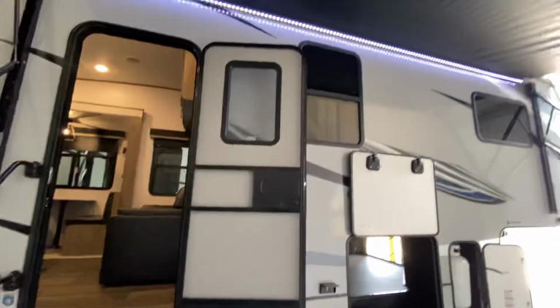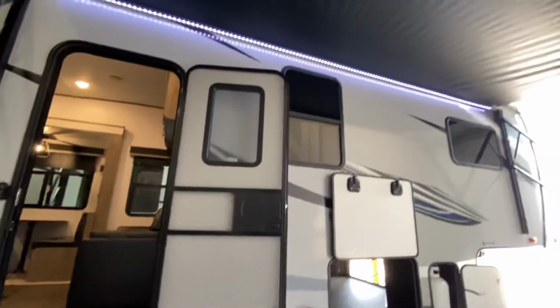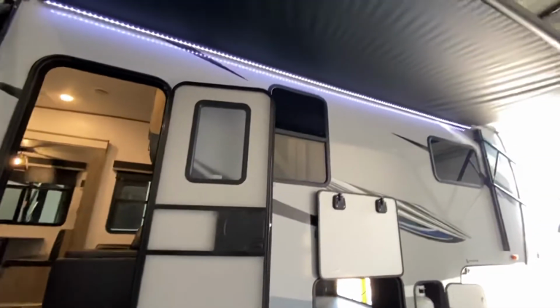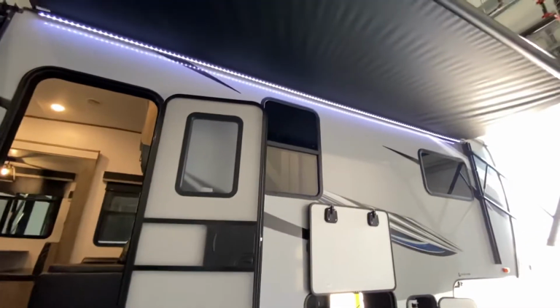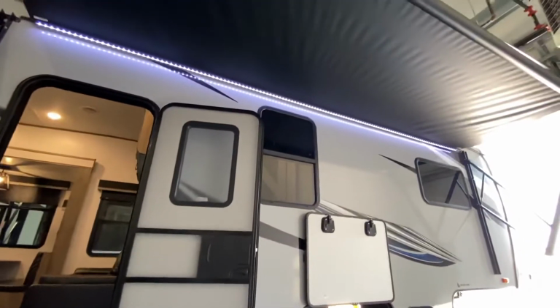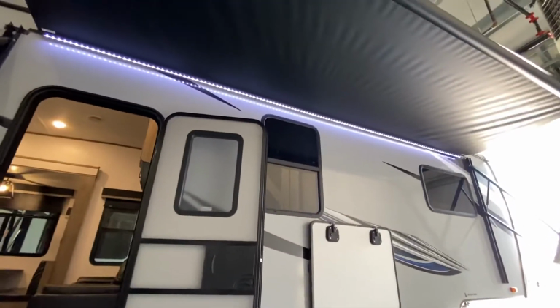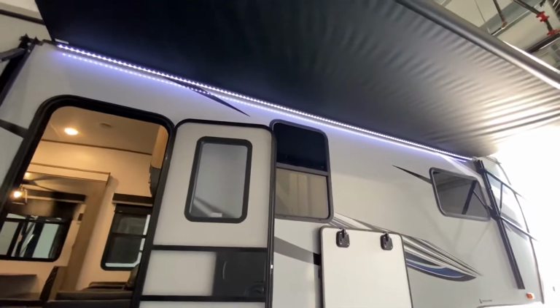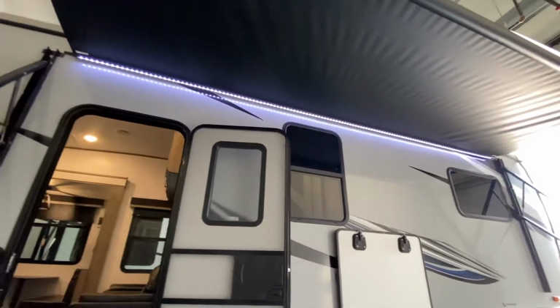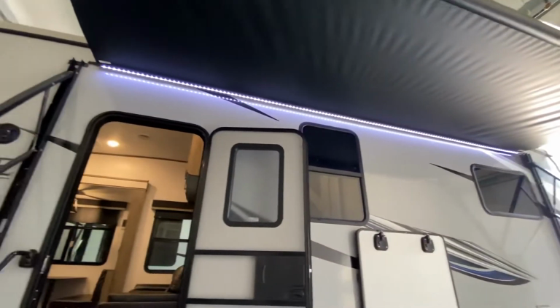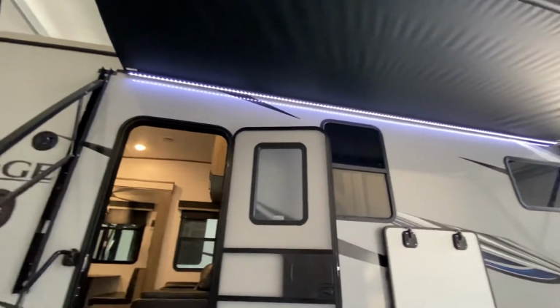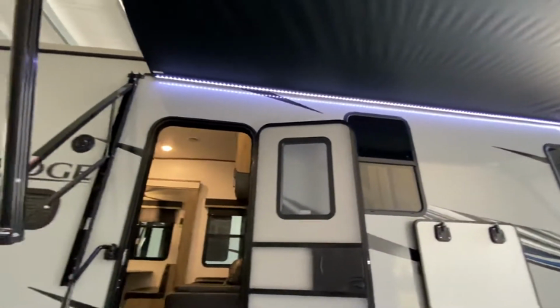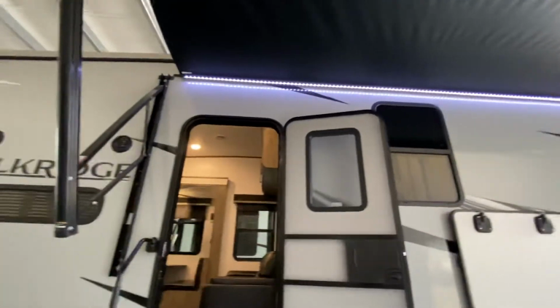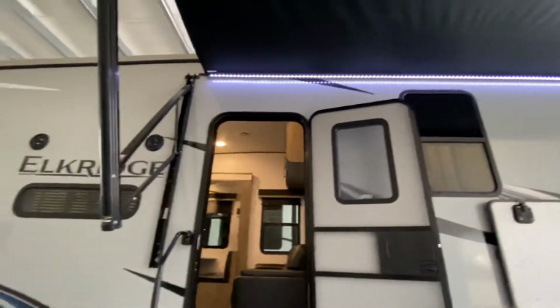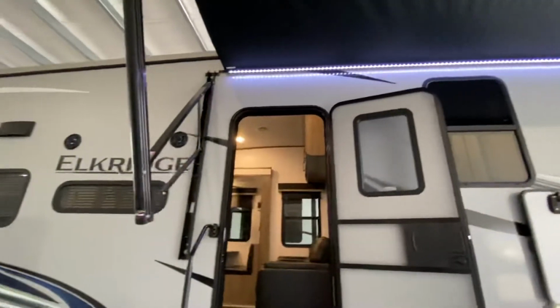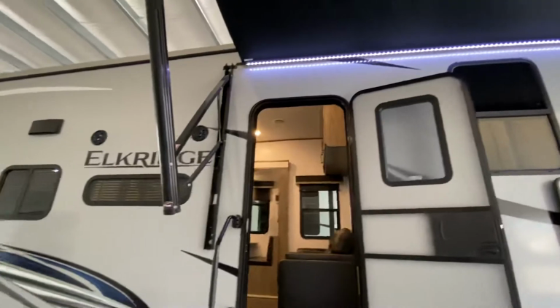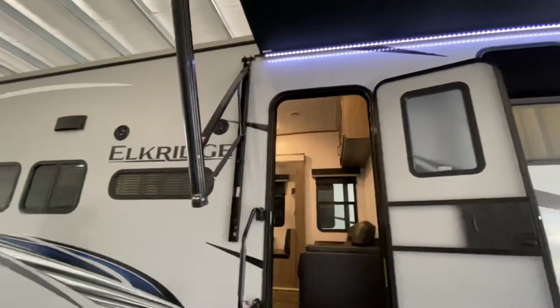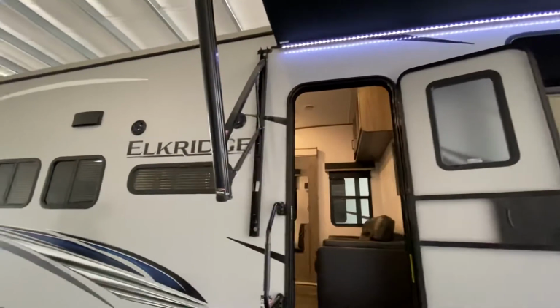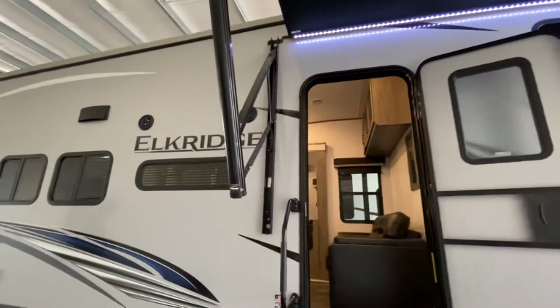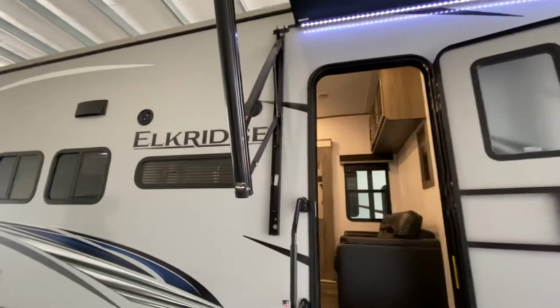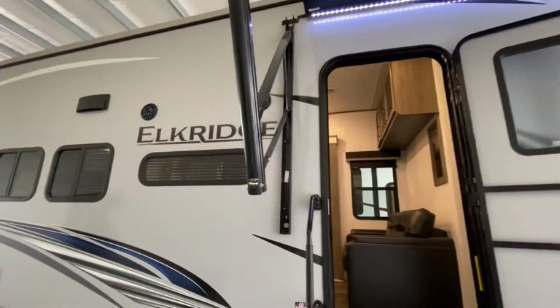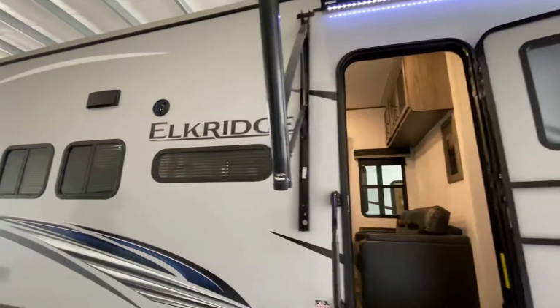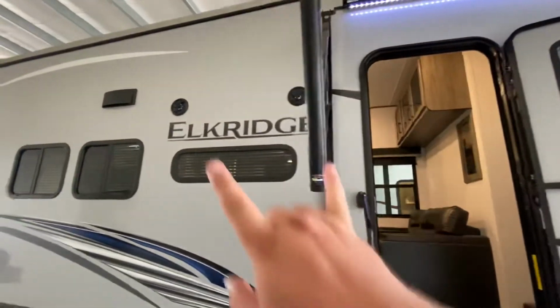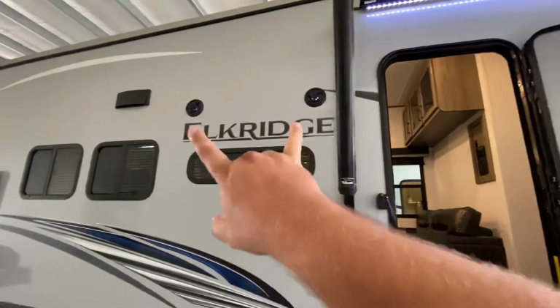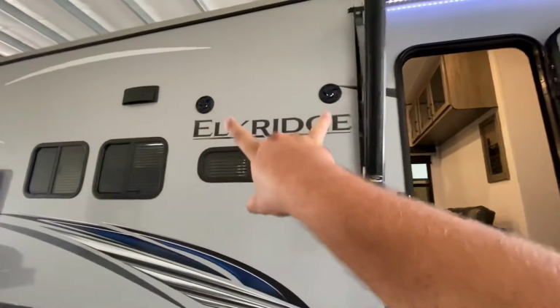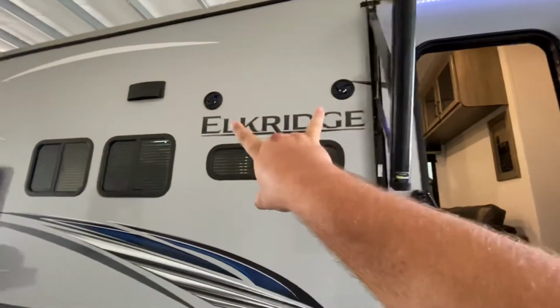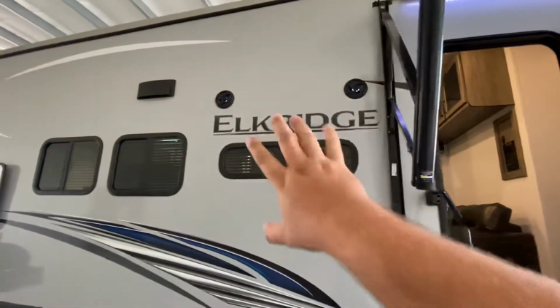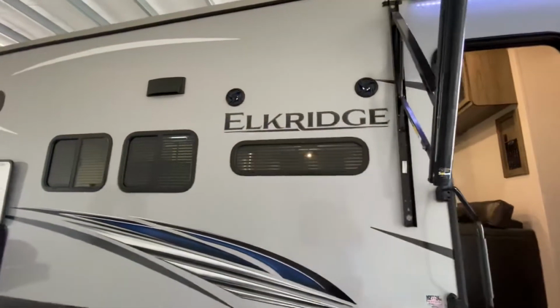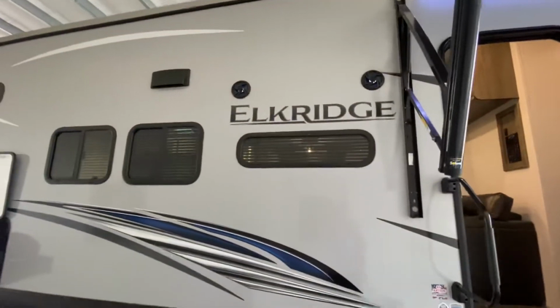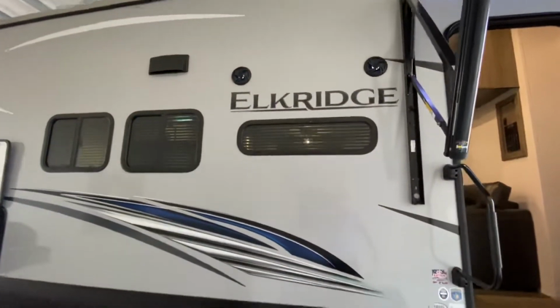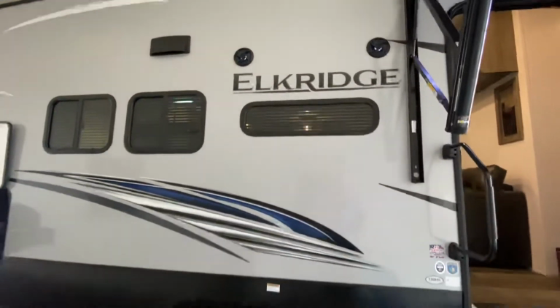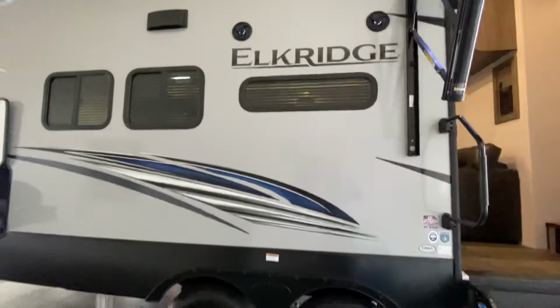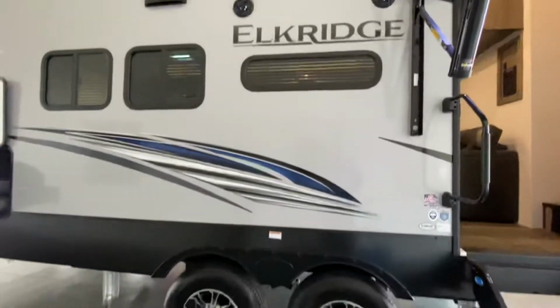You have a nice big awning with big LED lights and marine grade speakers right here so you can bump music inside or outside.